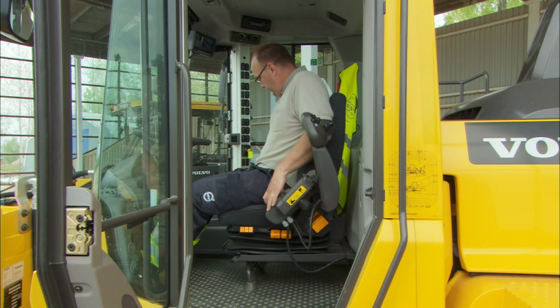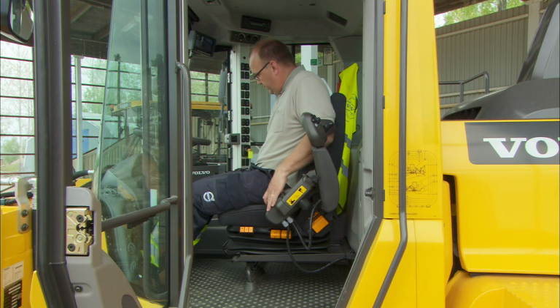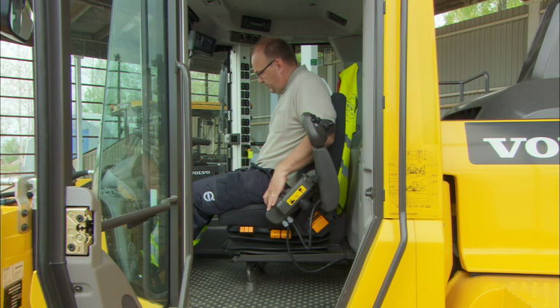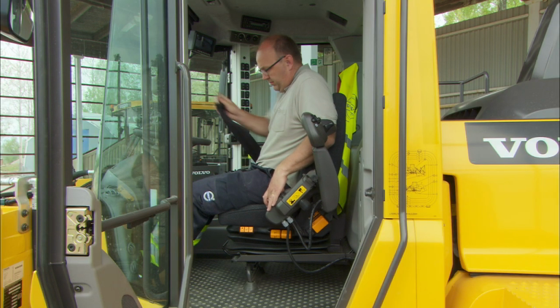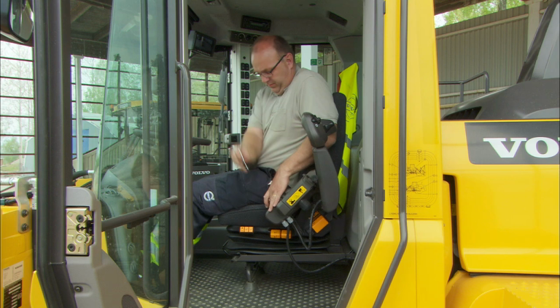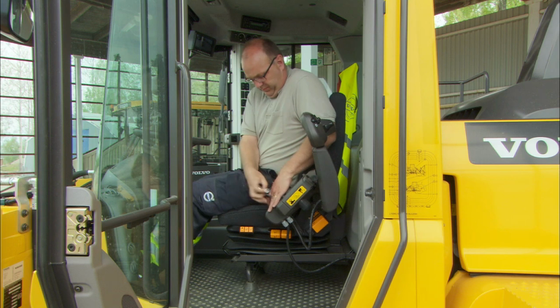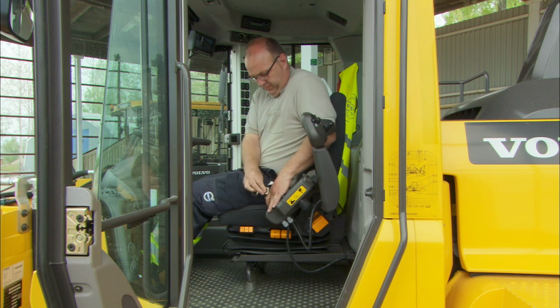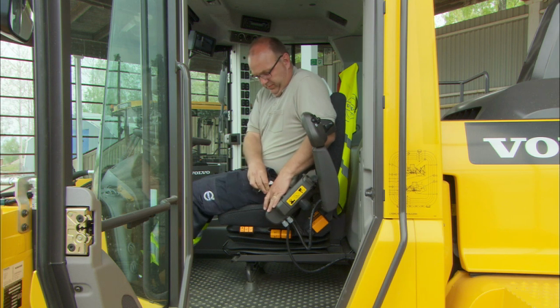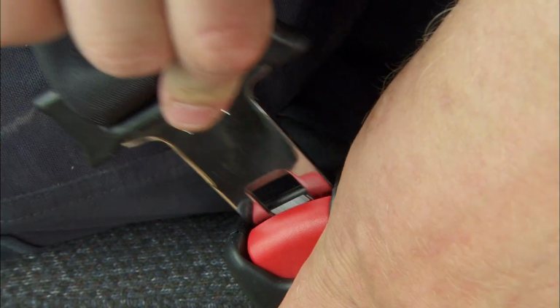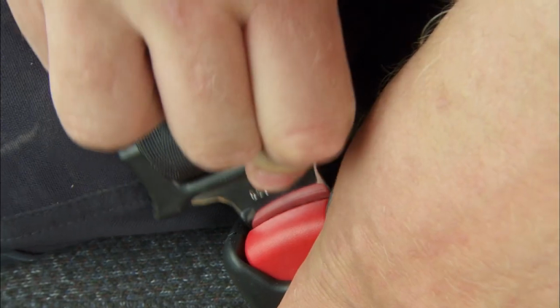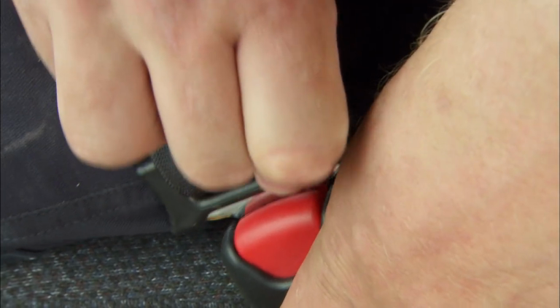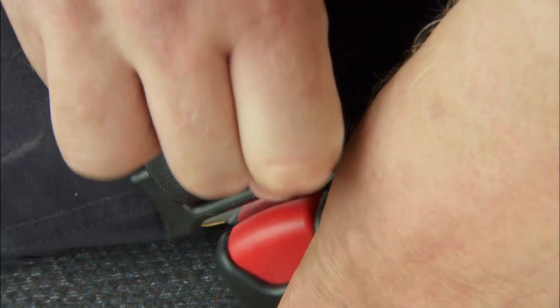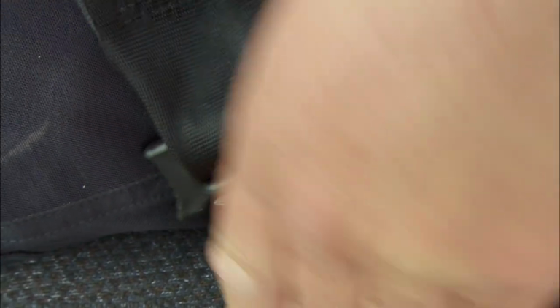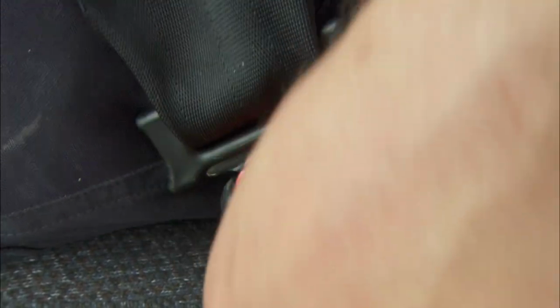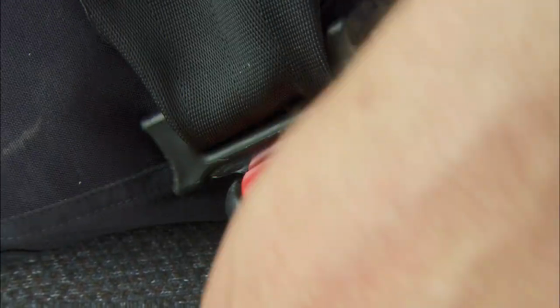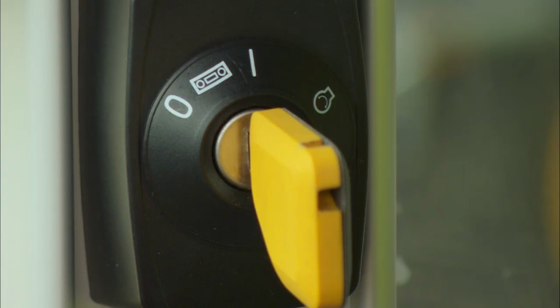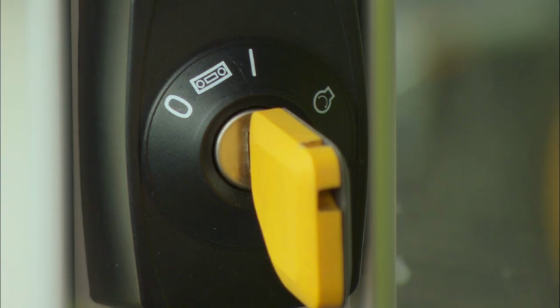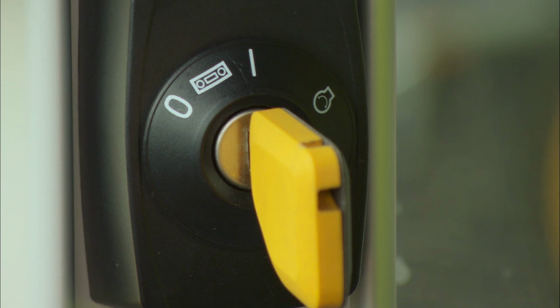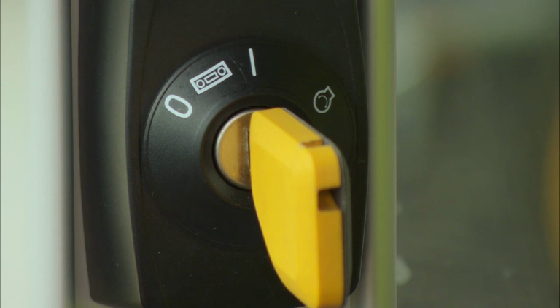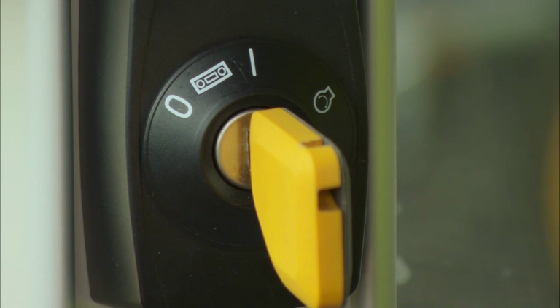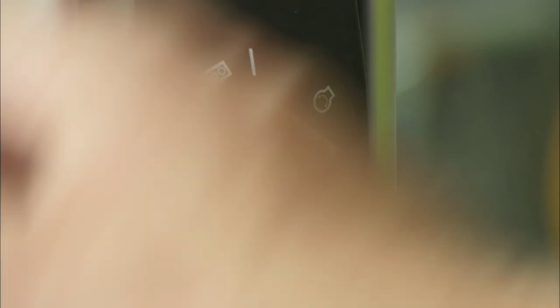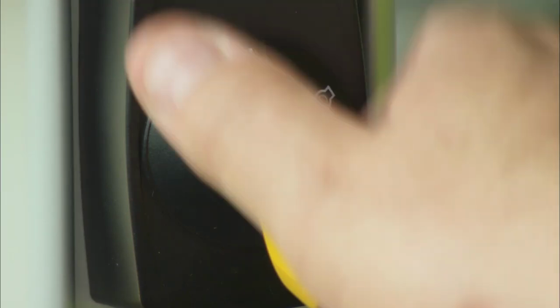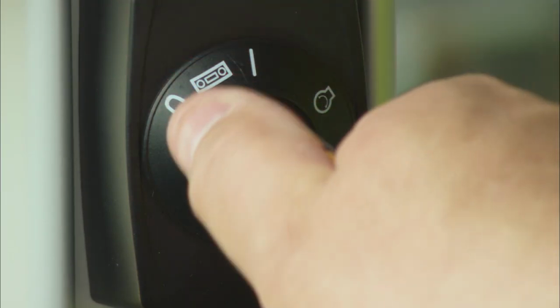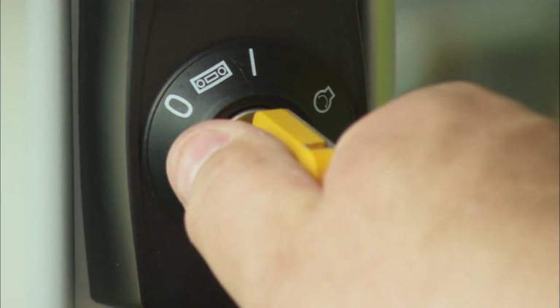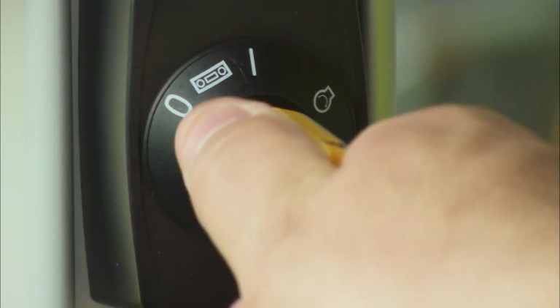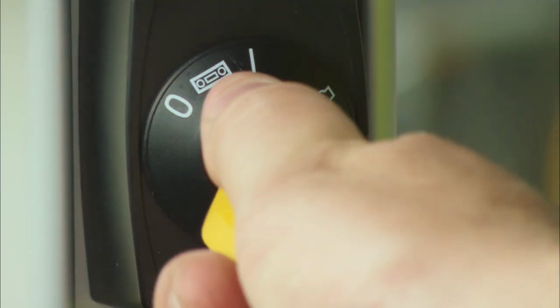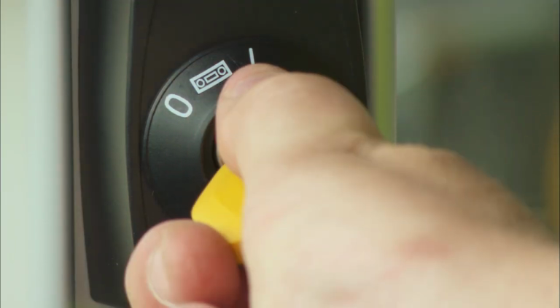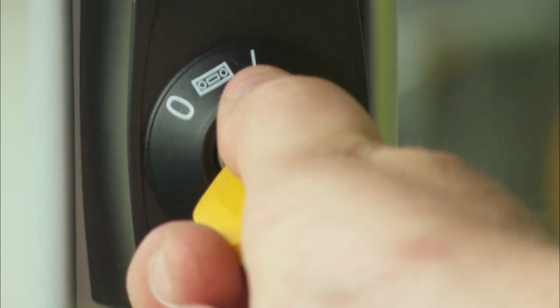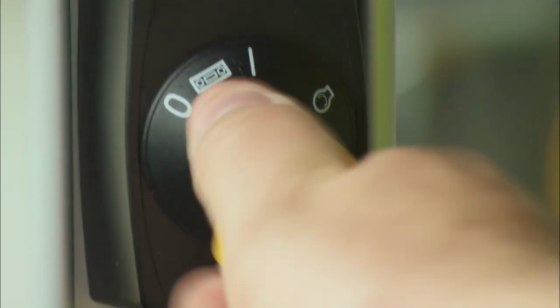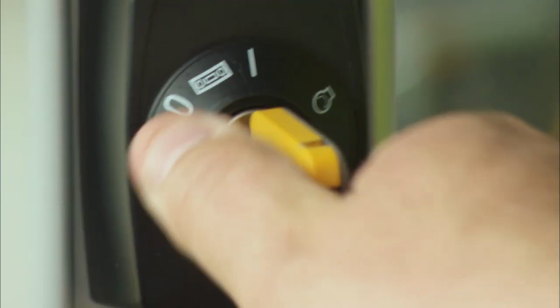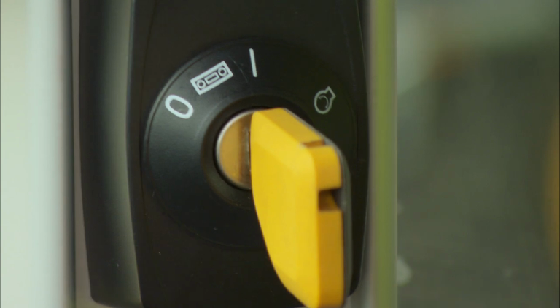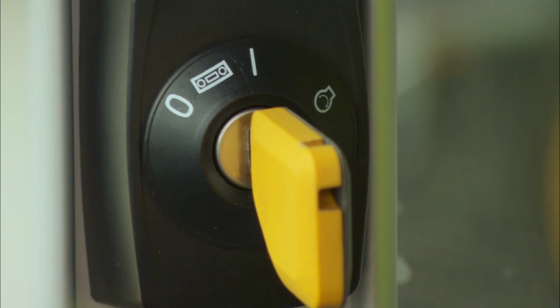Before you start the engine, don't forget to fasten the seat belt. Now turn the ignition key to position three and release it once the engine starts.